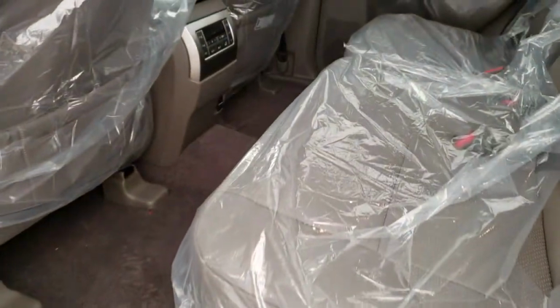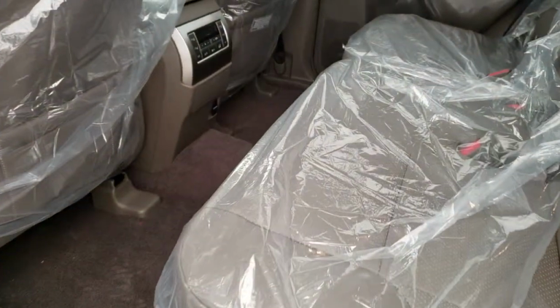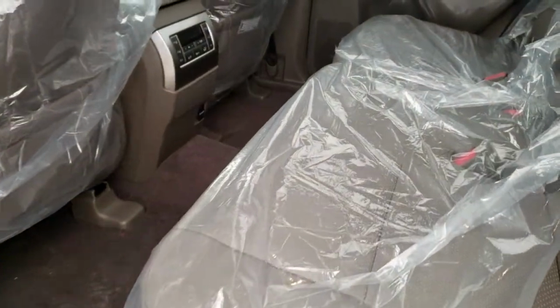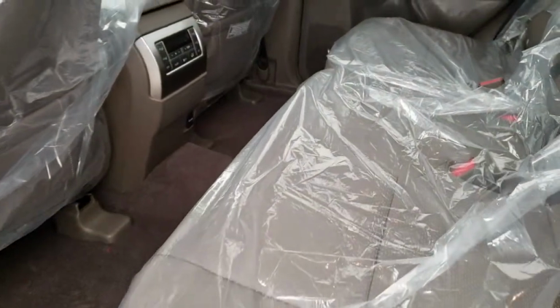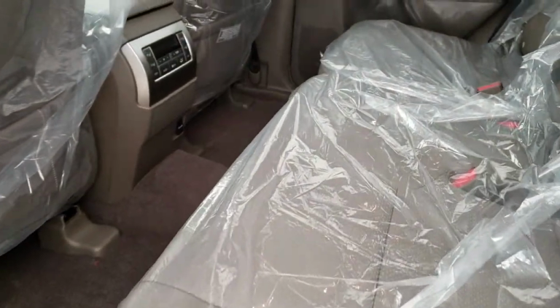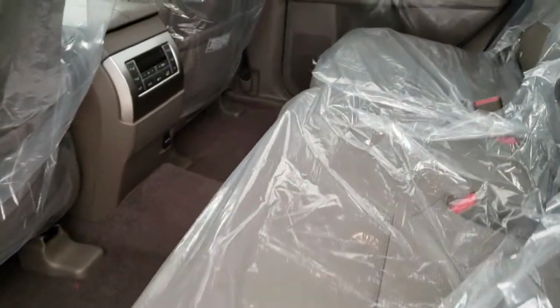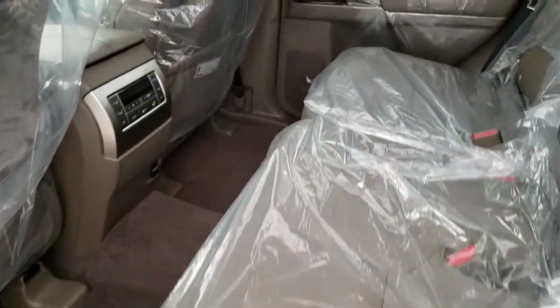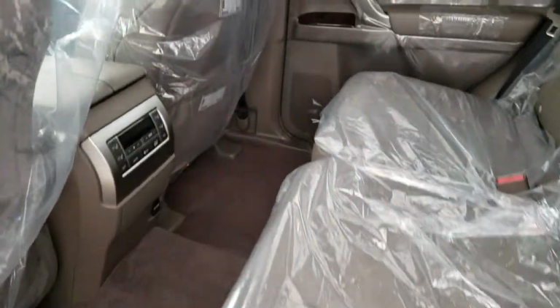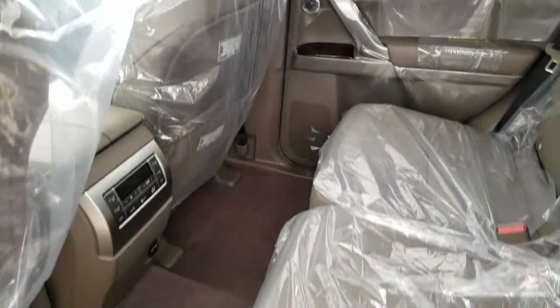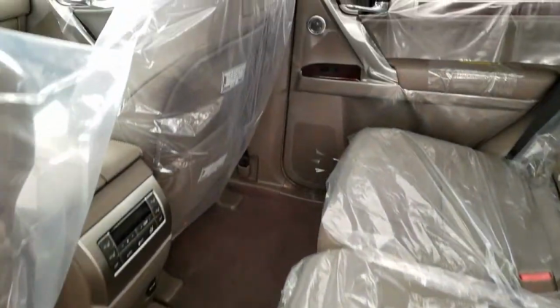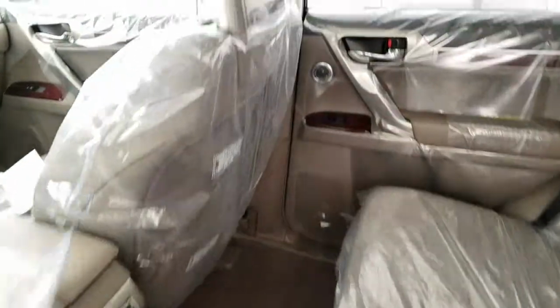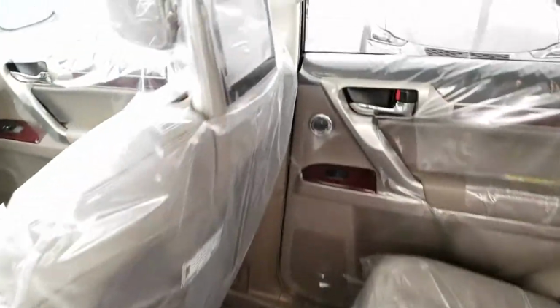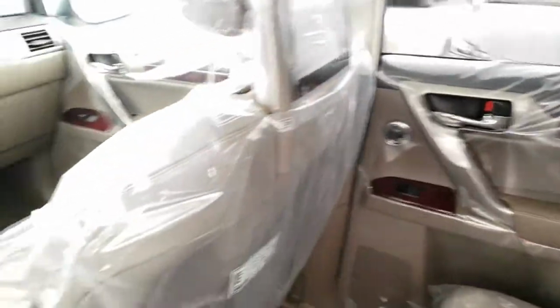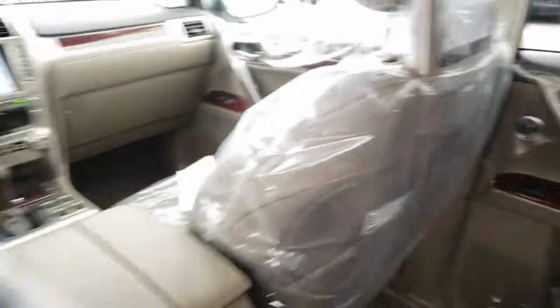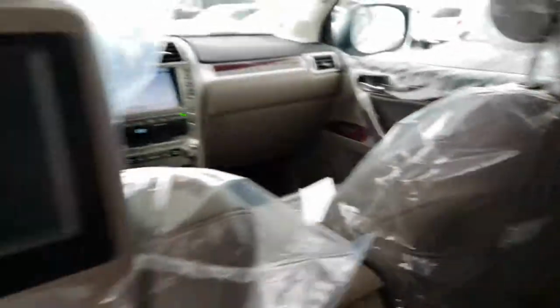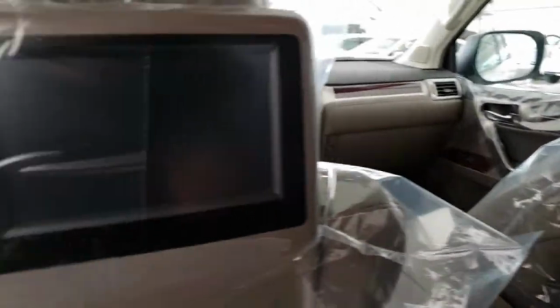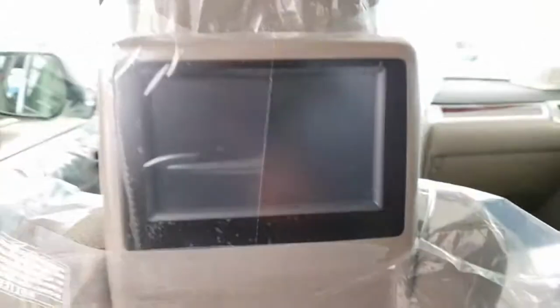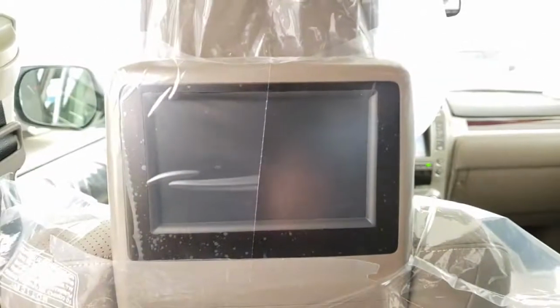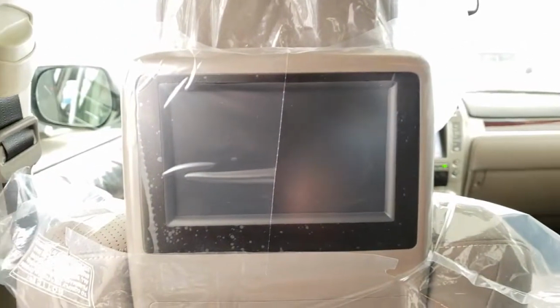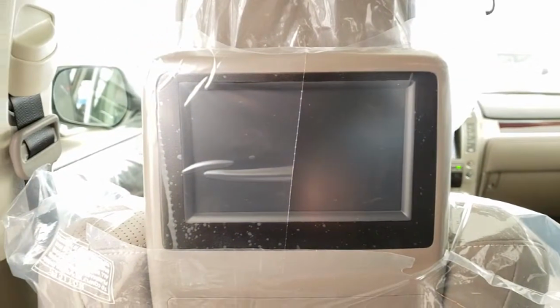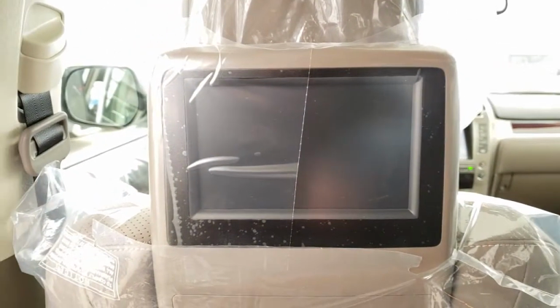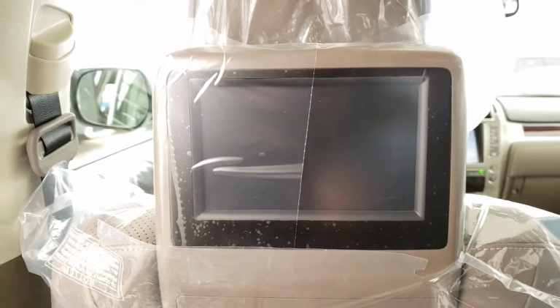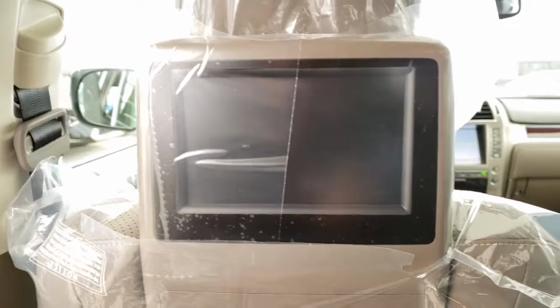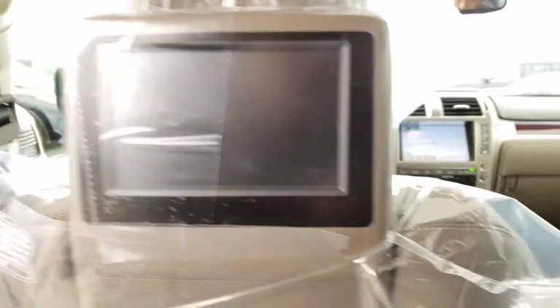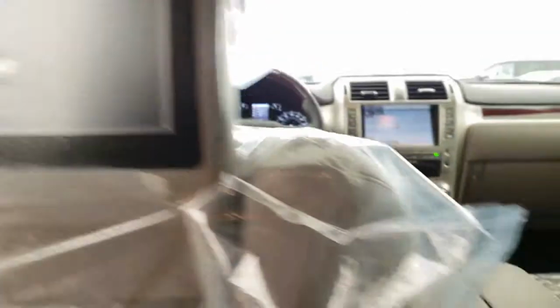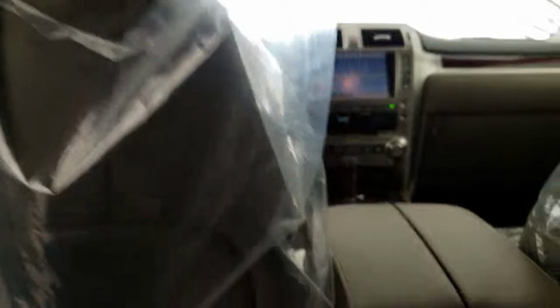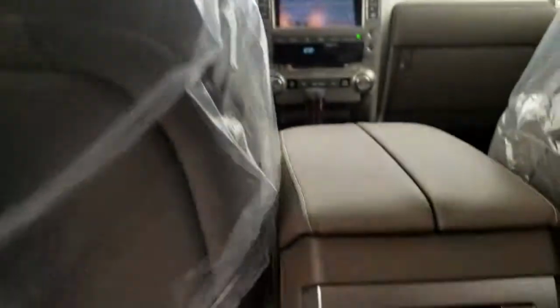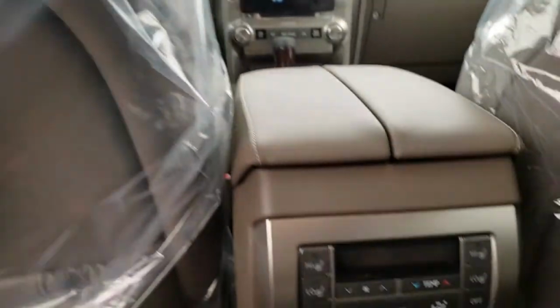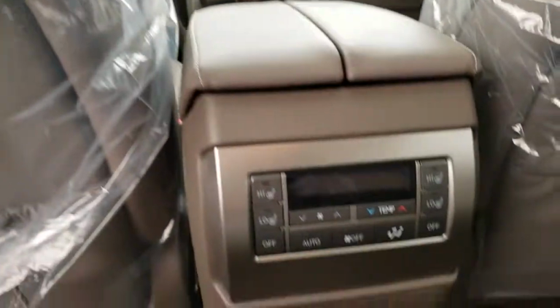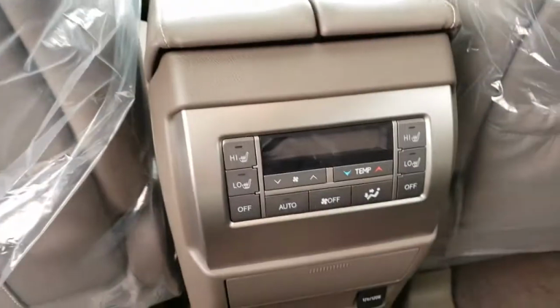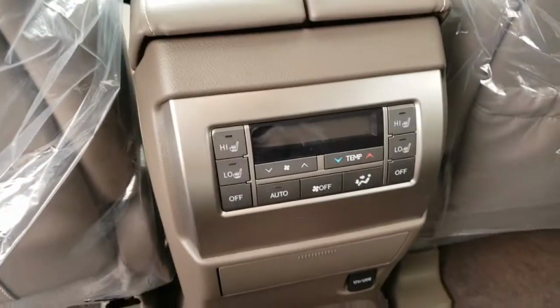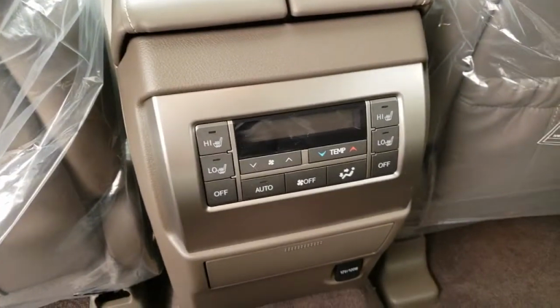Sepia brown interior, rear entertainment system, and rear climate control.